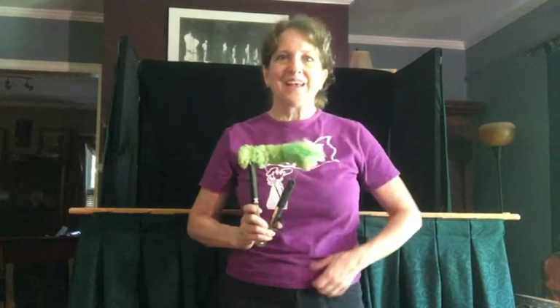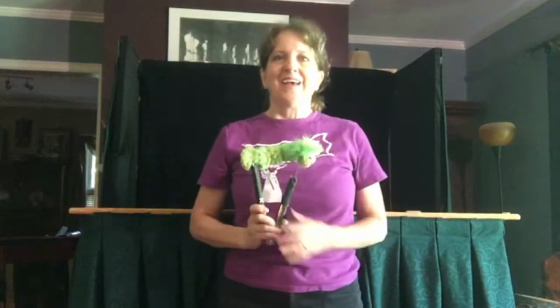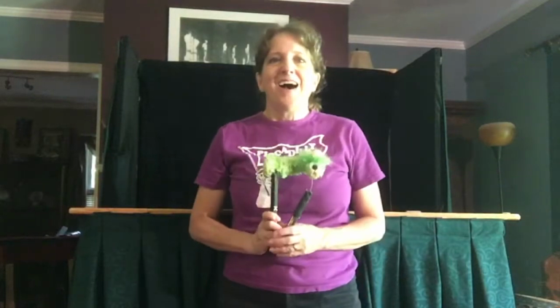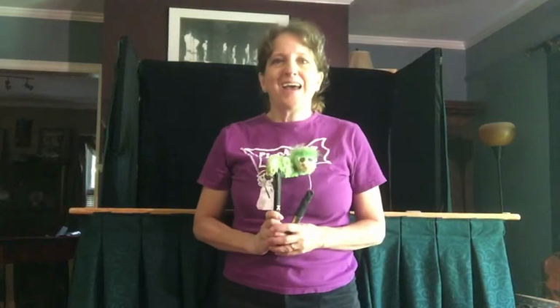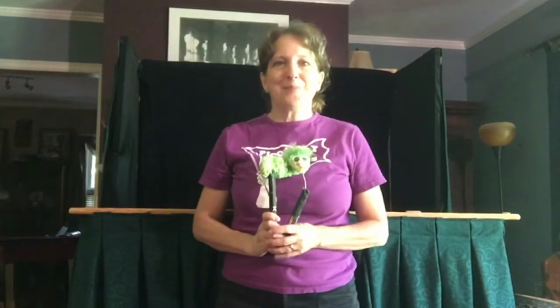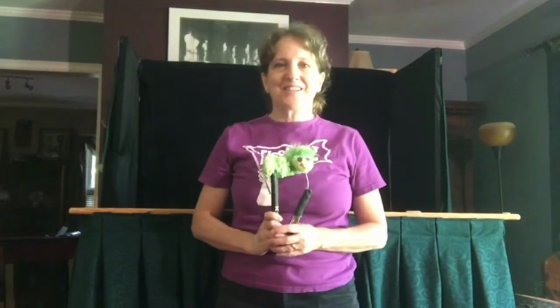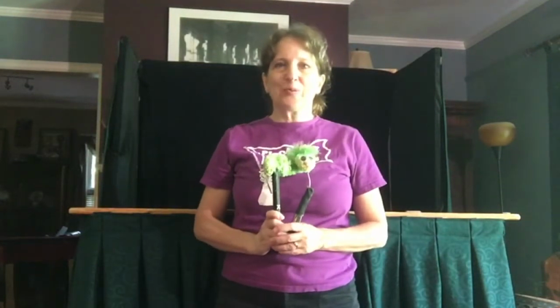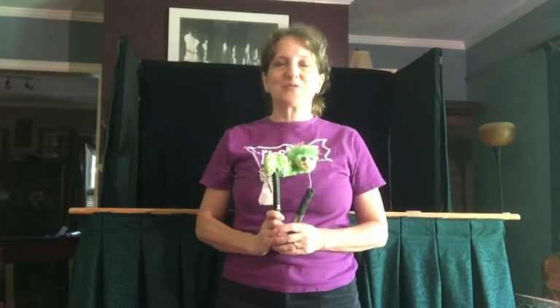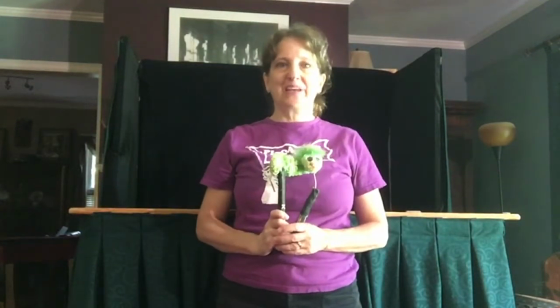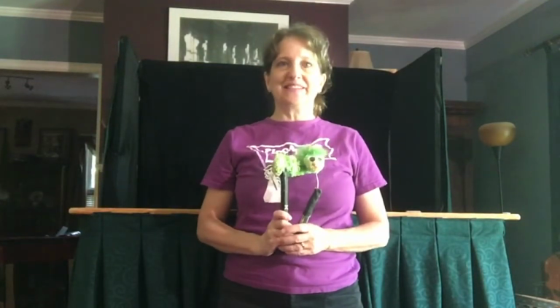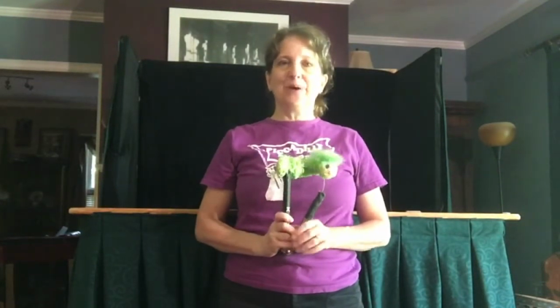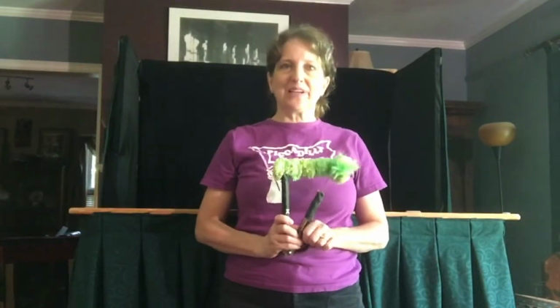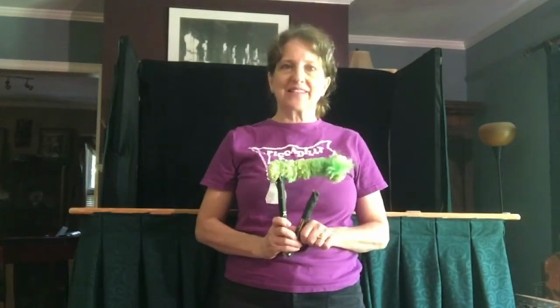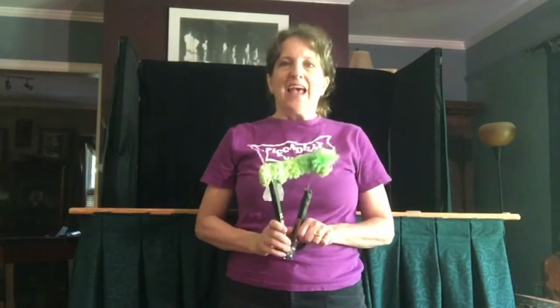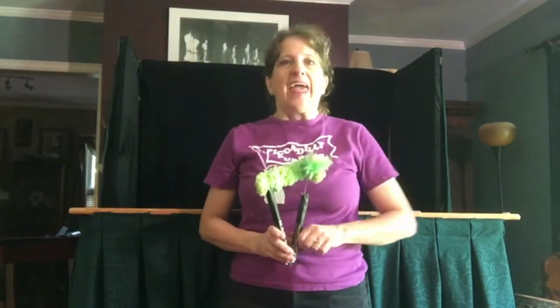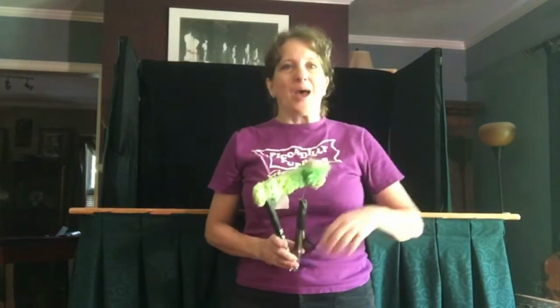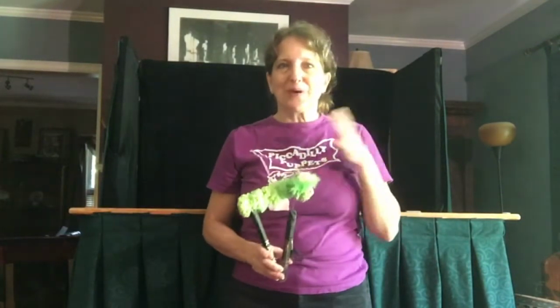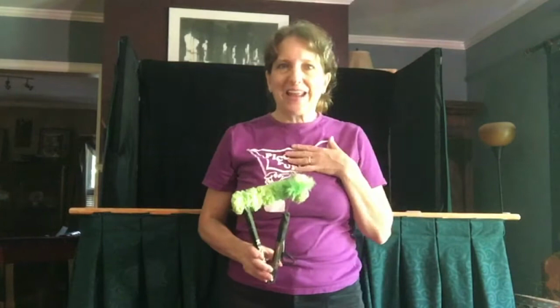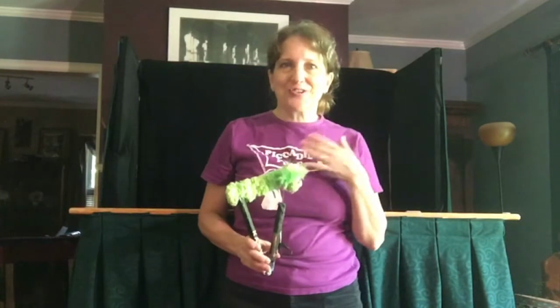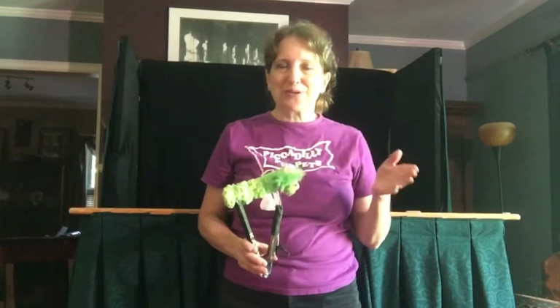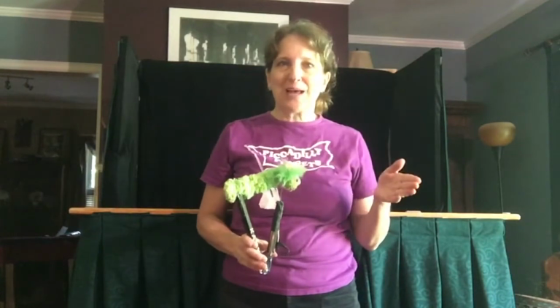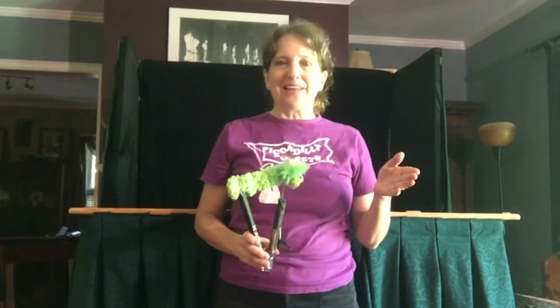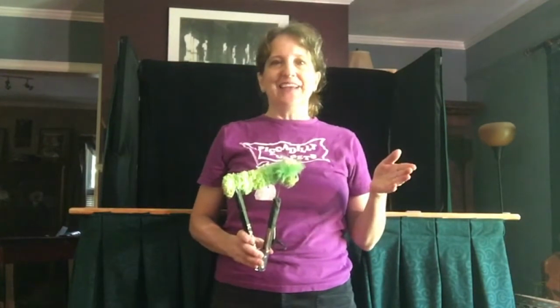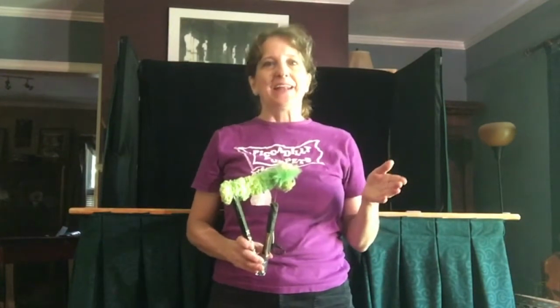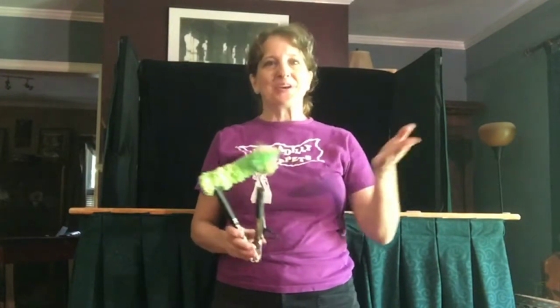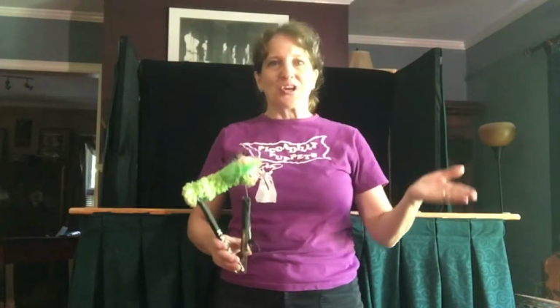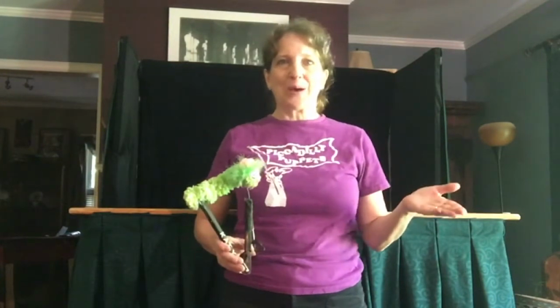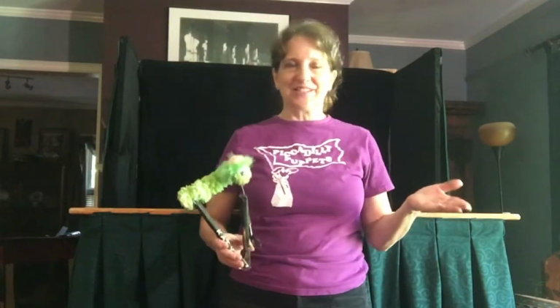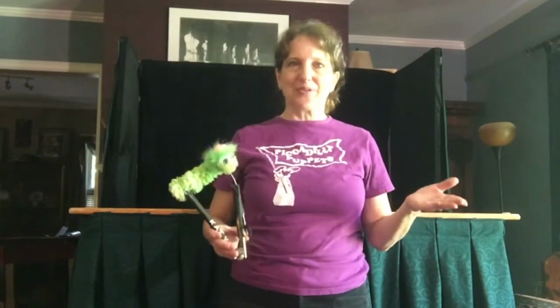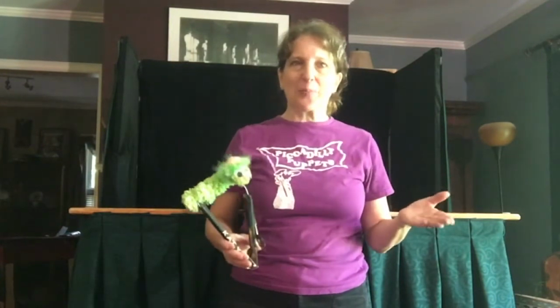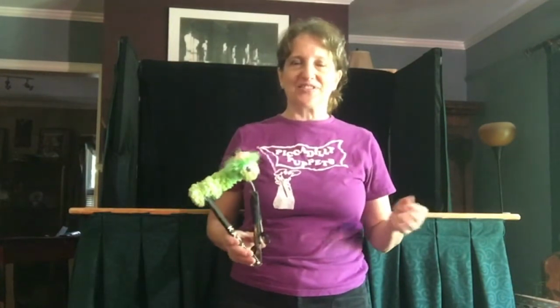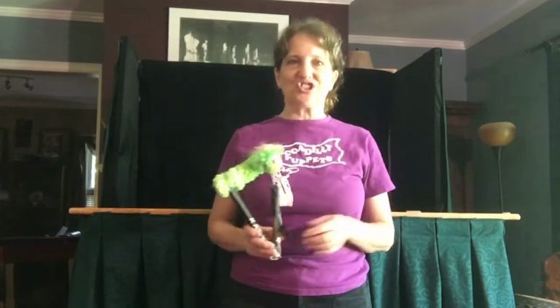Hi, I'm Nancy Riggs from Piccadilly Puppets. I was Mother Nature in Butterfly Ballad and I'm going to show you how I did some of the puppets in the show.